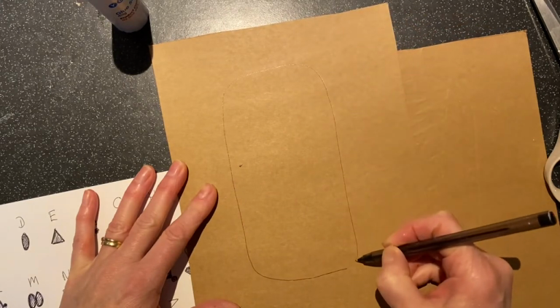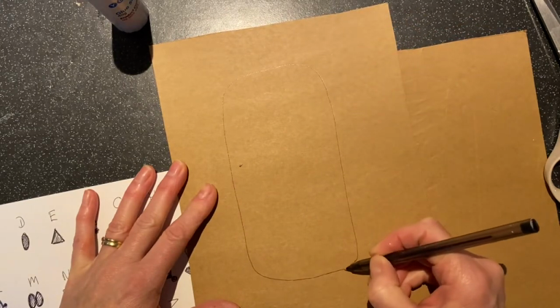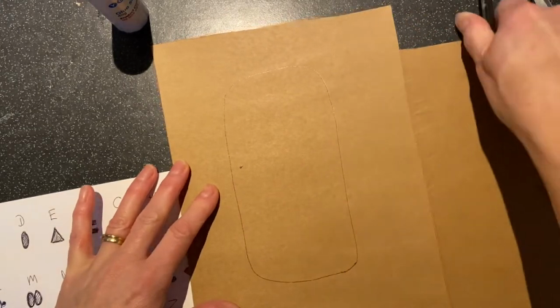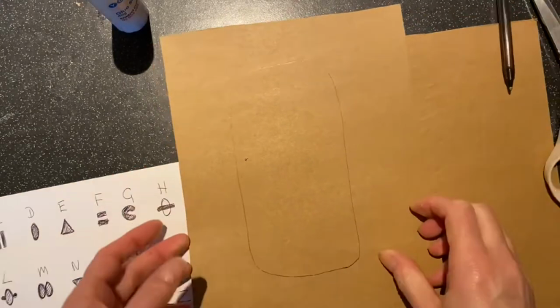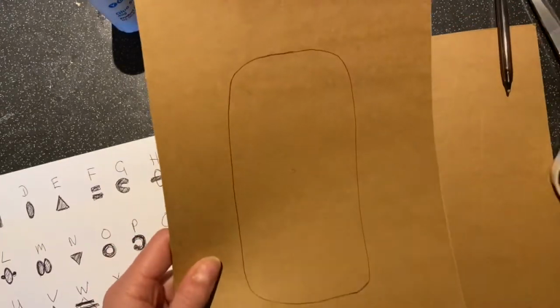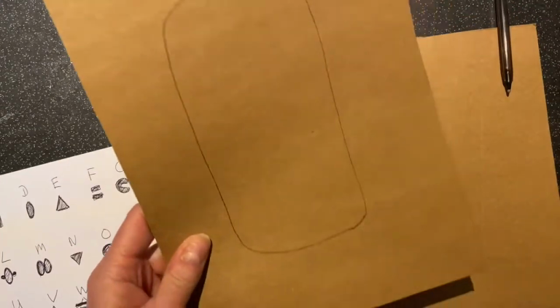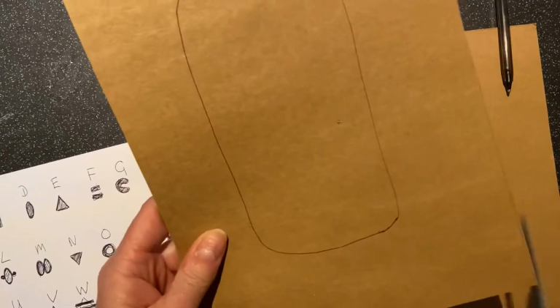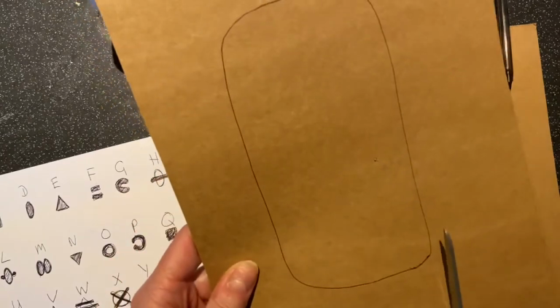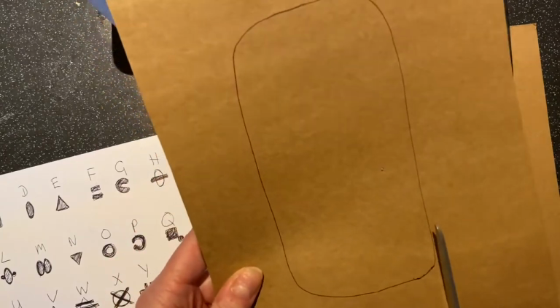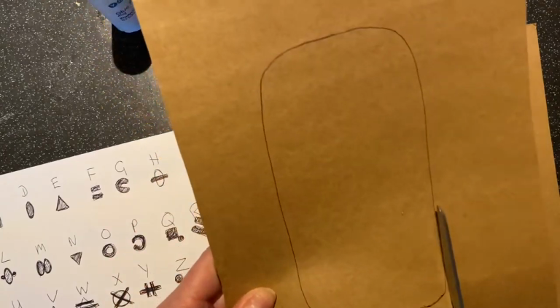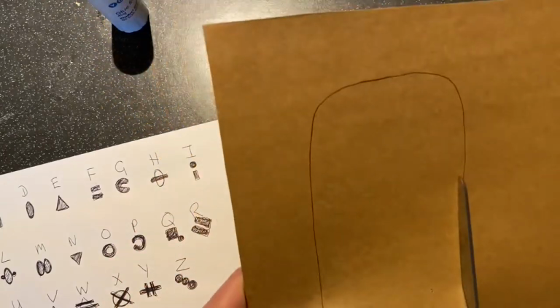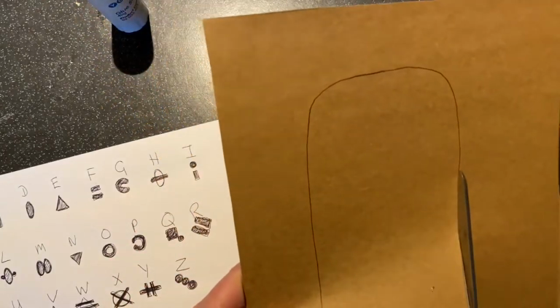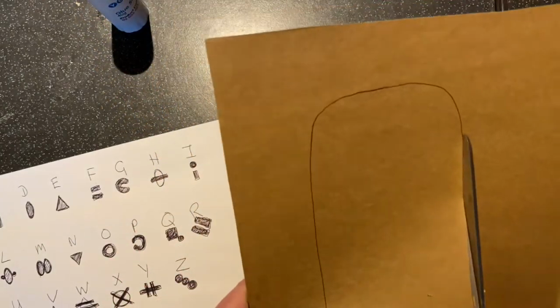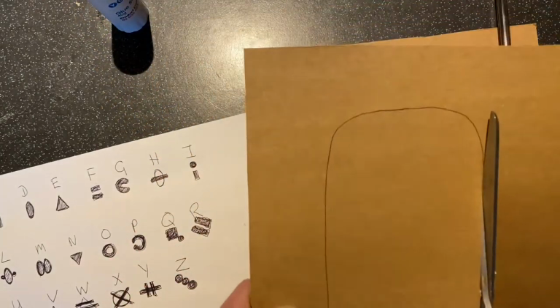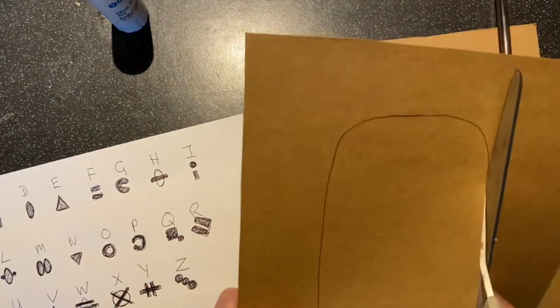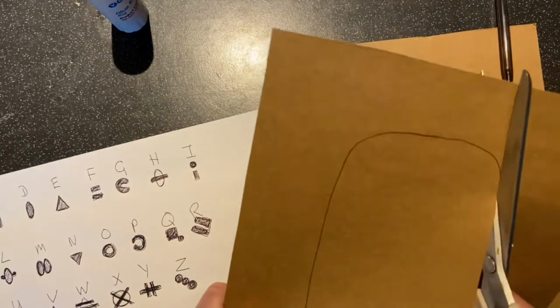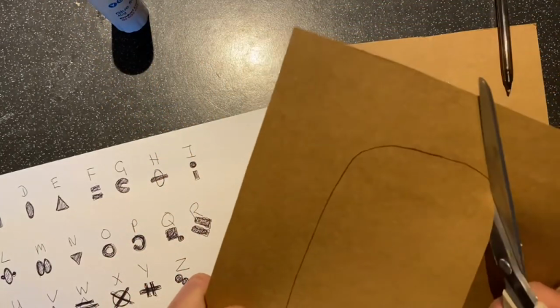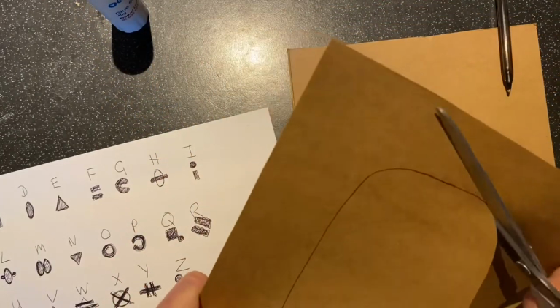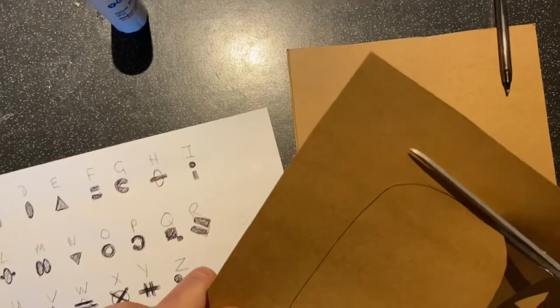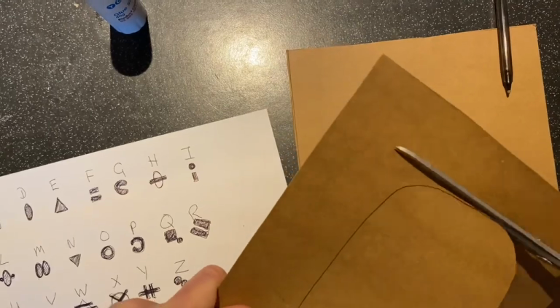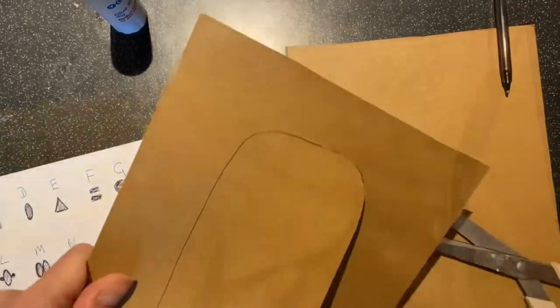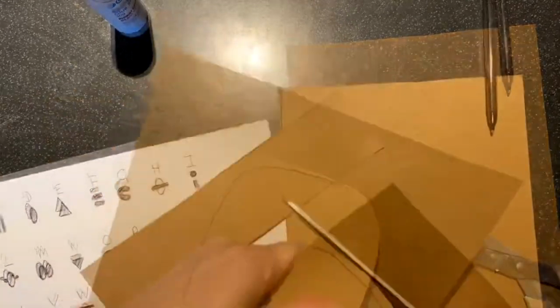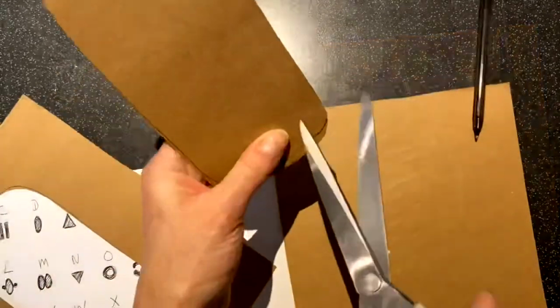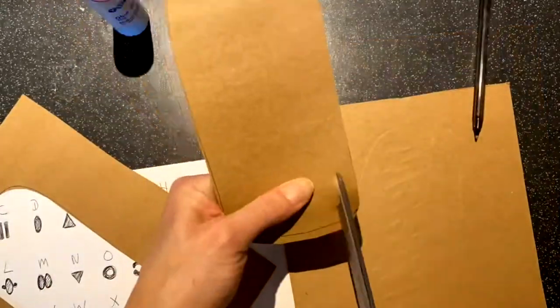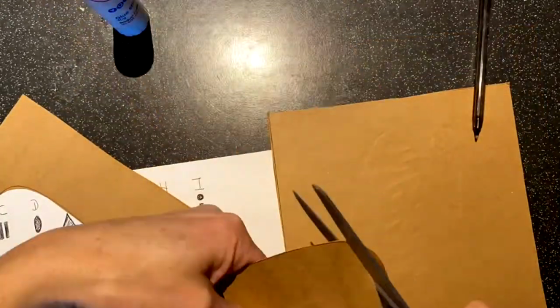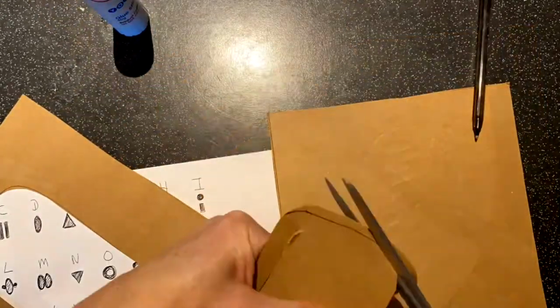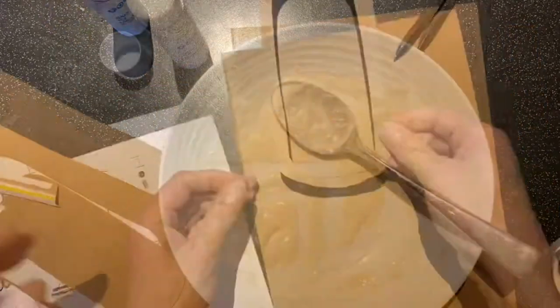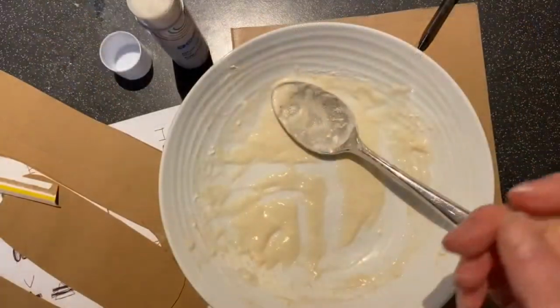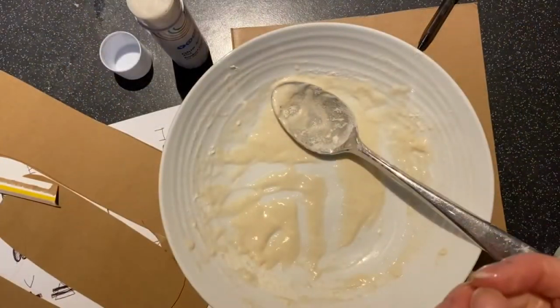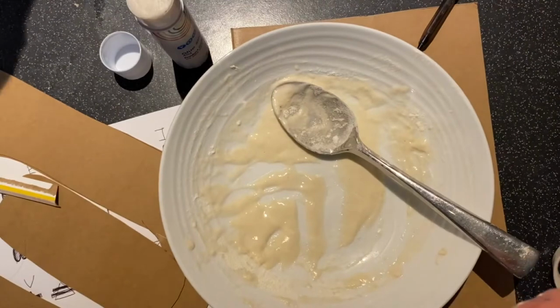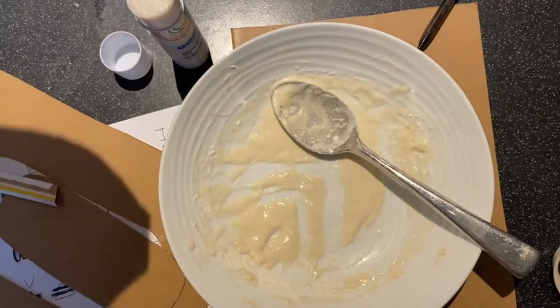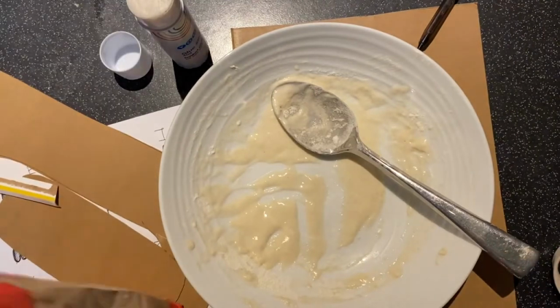Then start to carefully cut out the oval shape. In order to get the inside, you'll have to just stab a little hole and then put your scissors on the inside to cut it out.